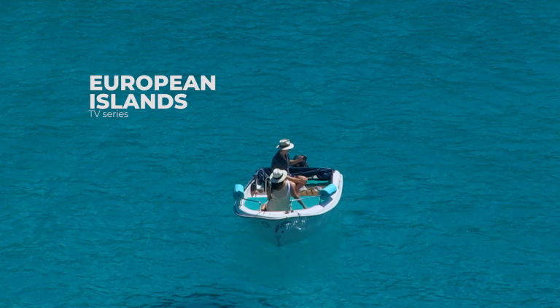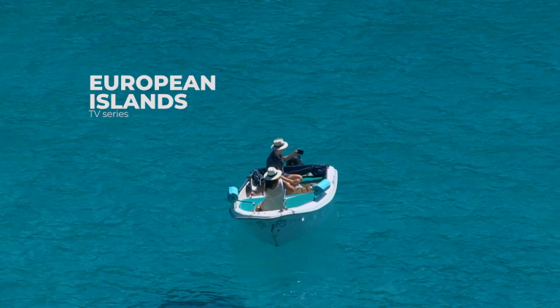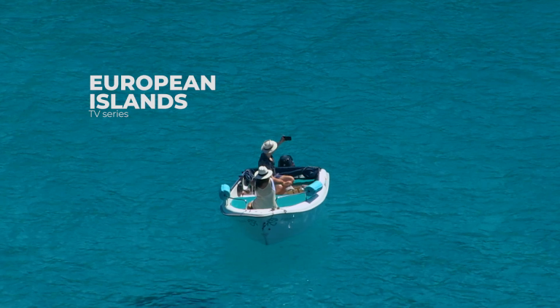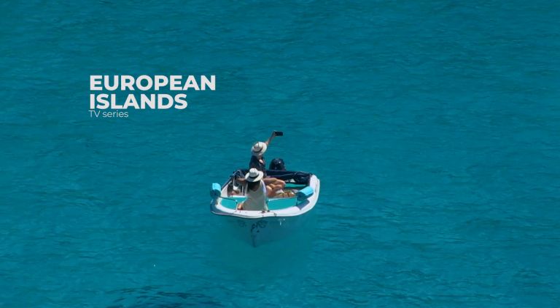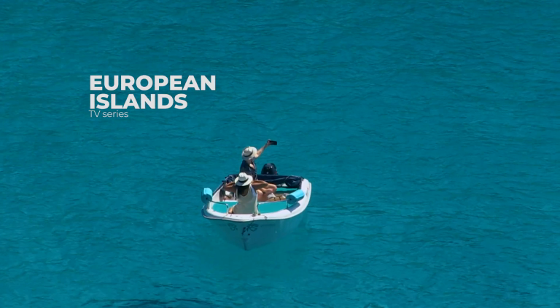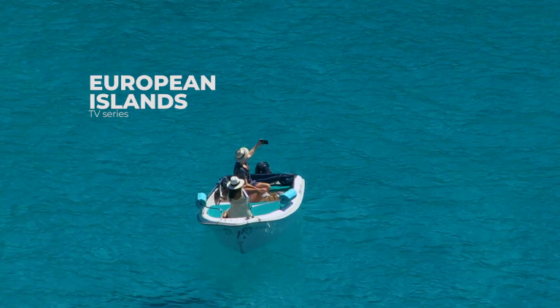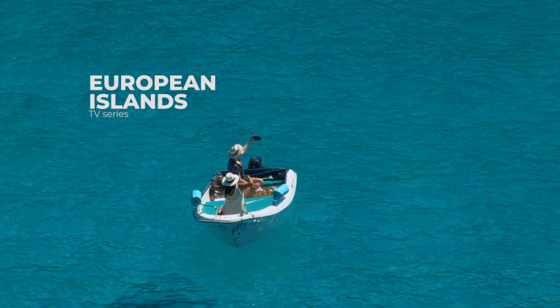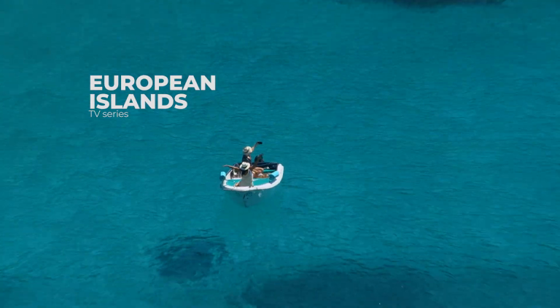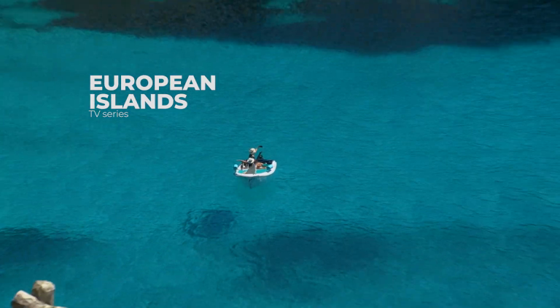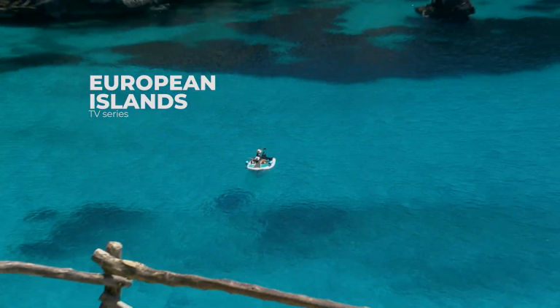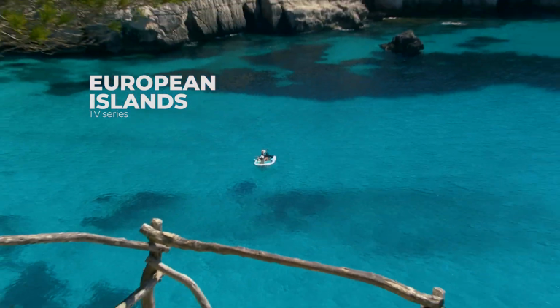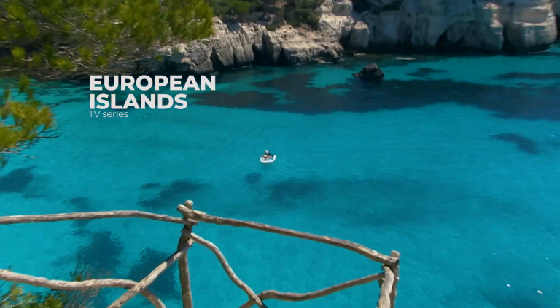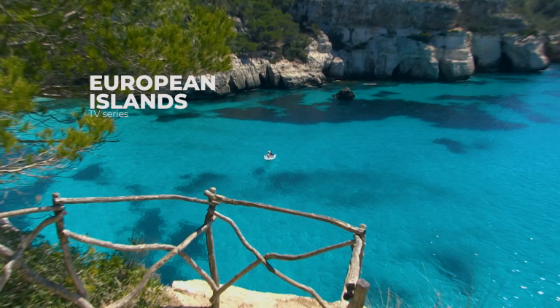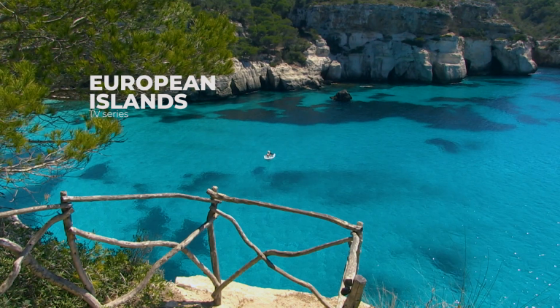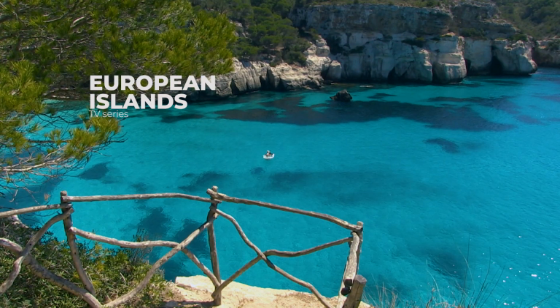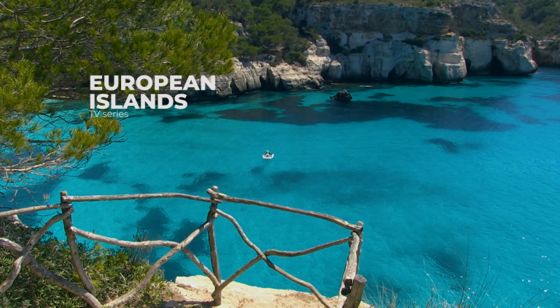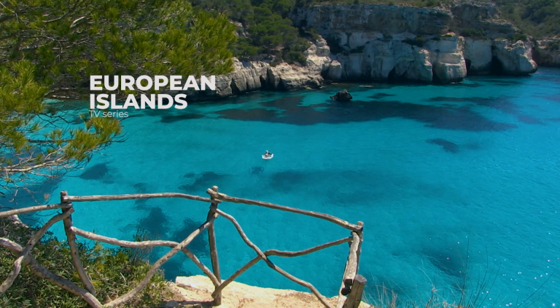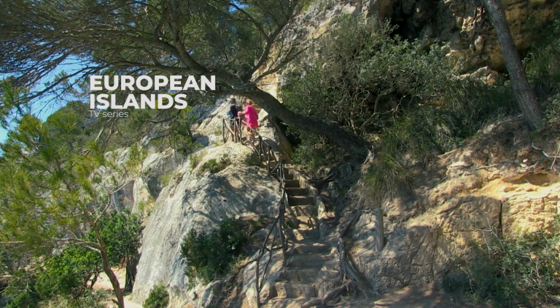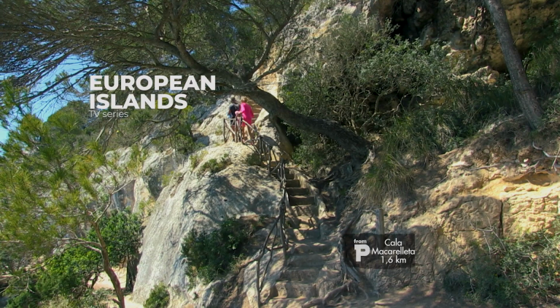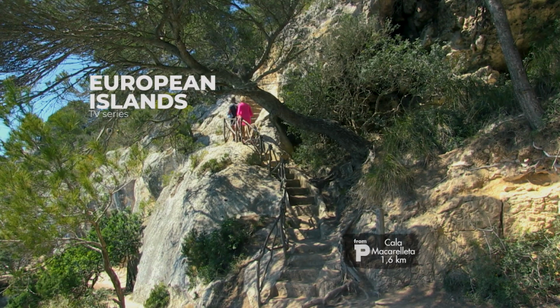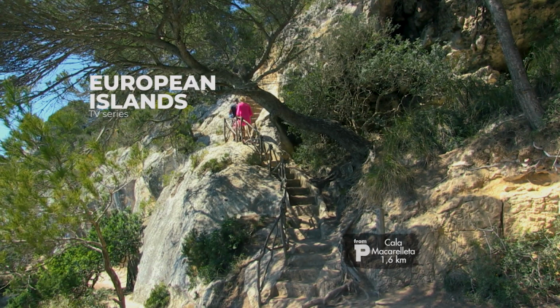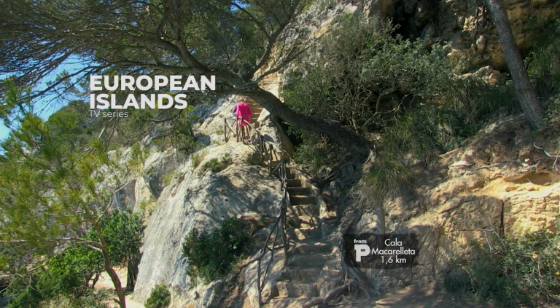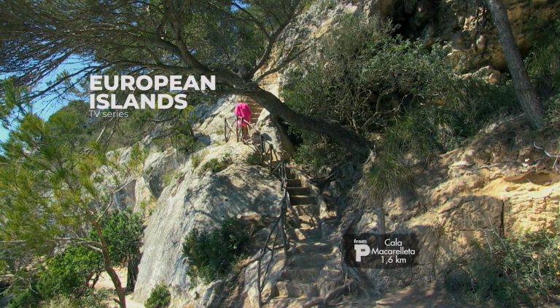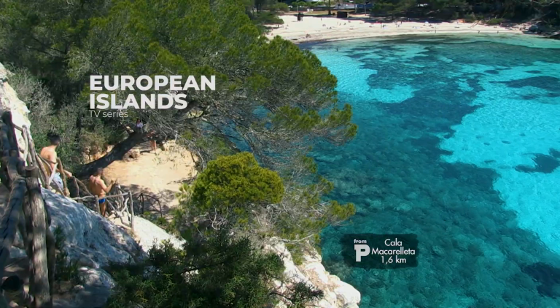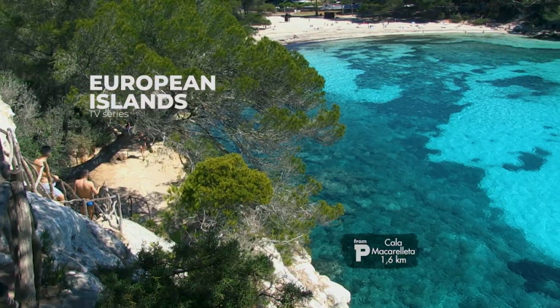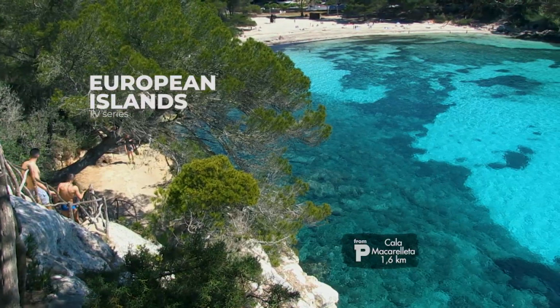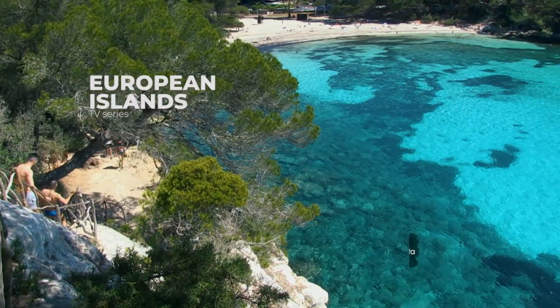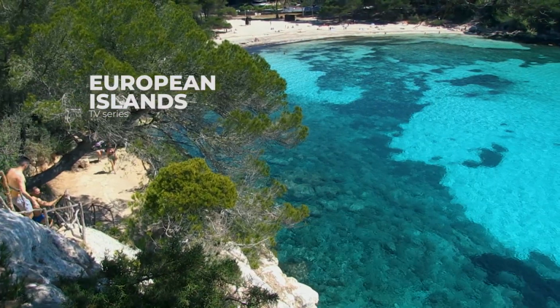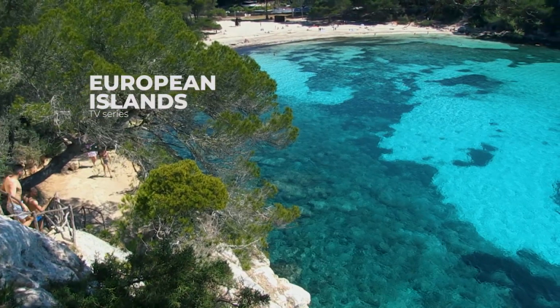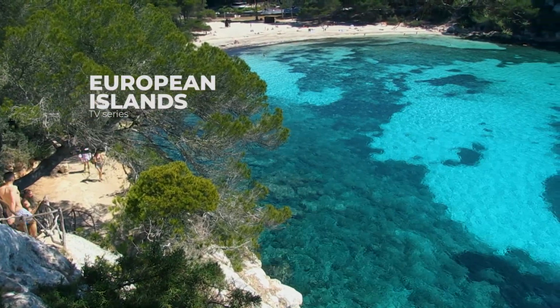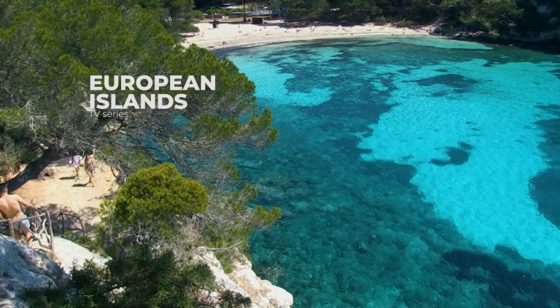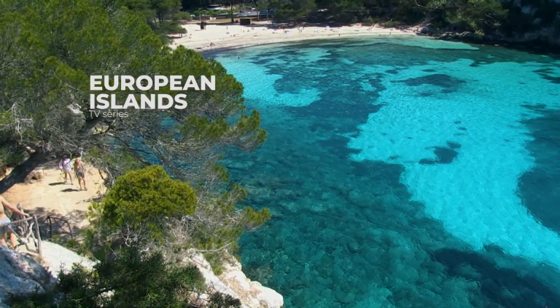White sand, steep limestone cliffs covered in pine trees, and crystal-clear water. You can get to Macarella easily down a gradually descending path. It's one of the few beaches where you can also find a restaurant.